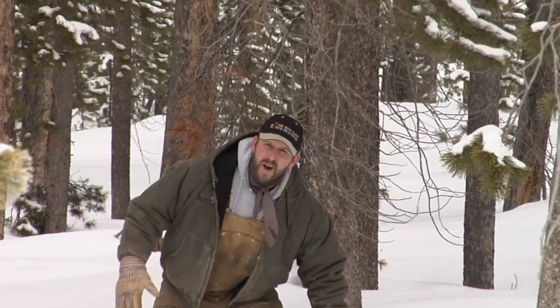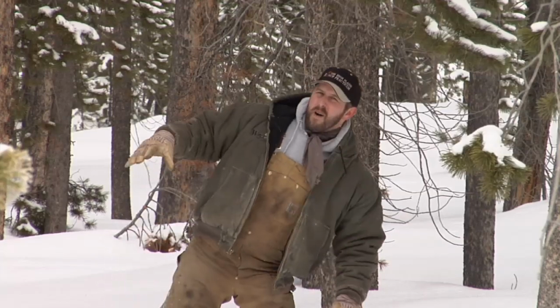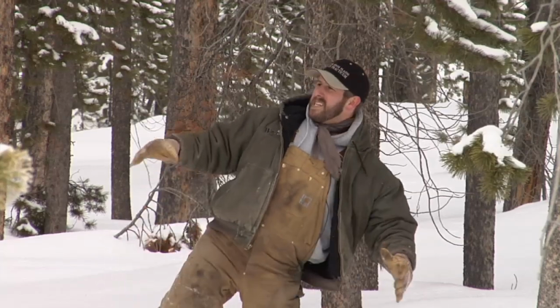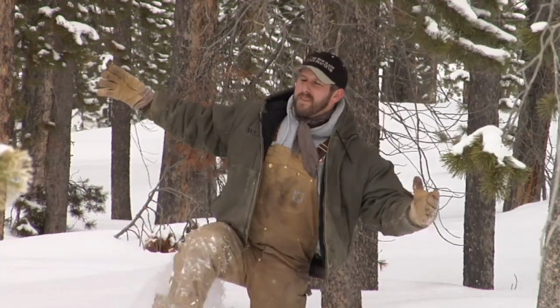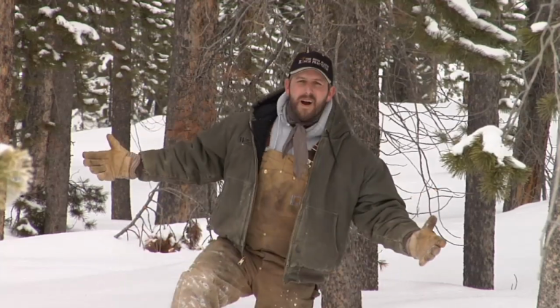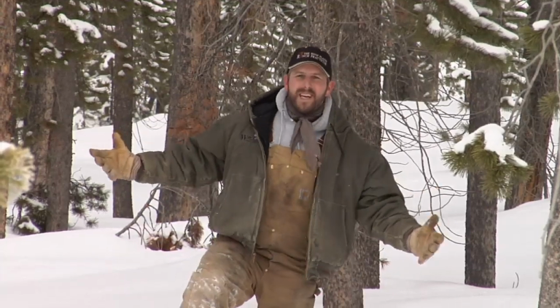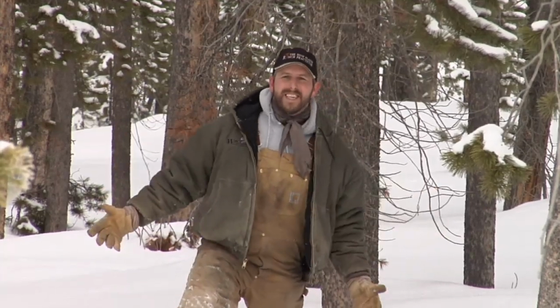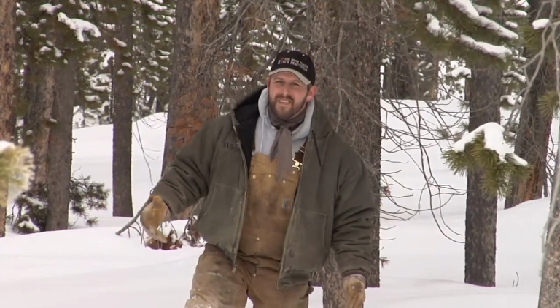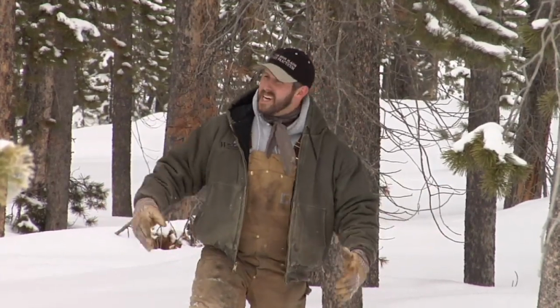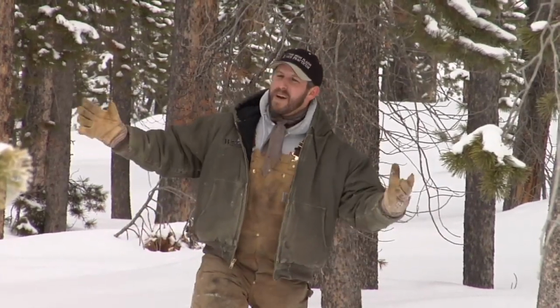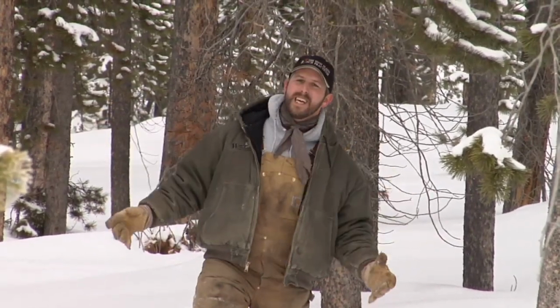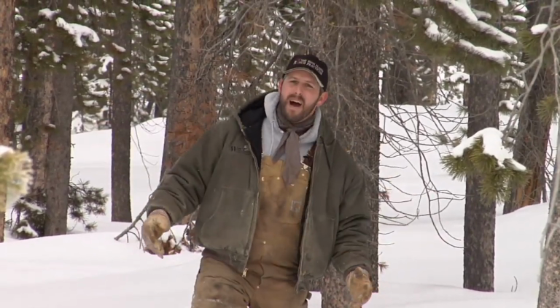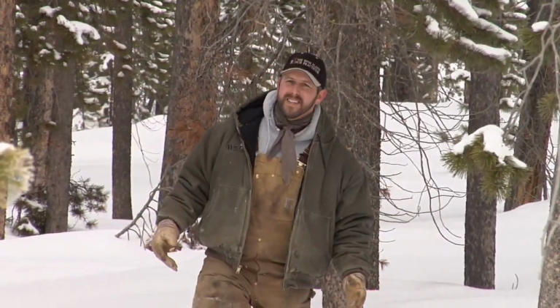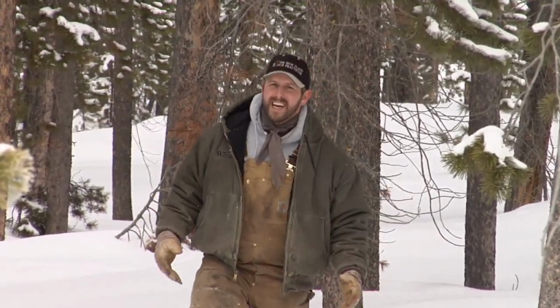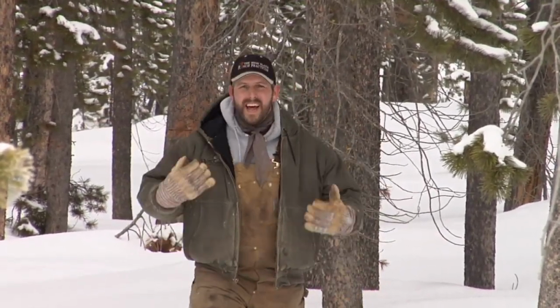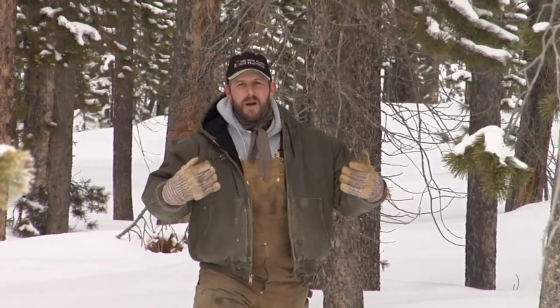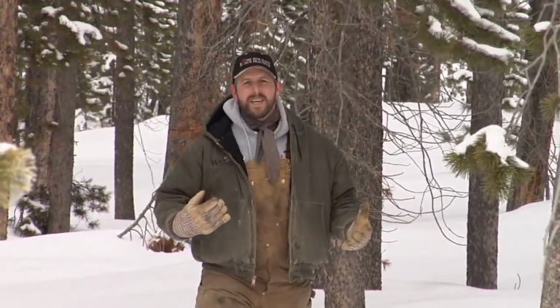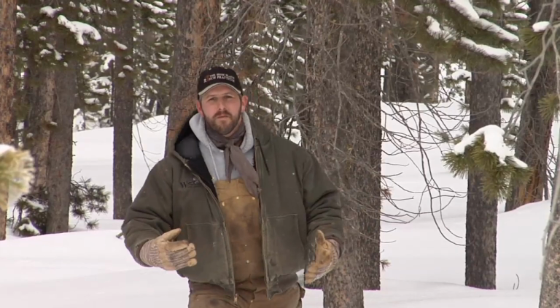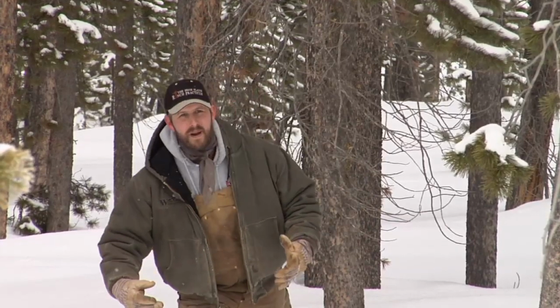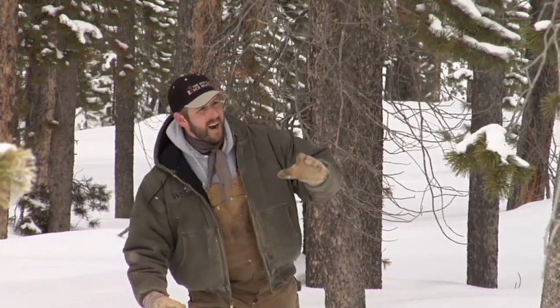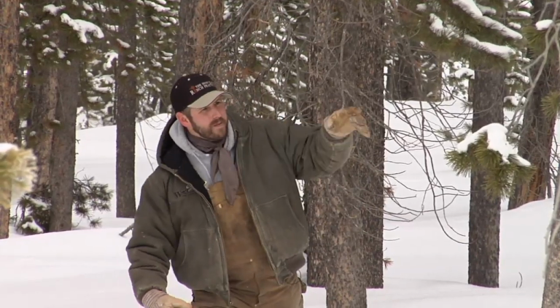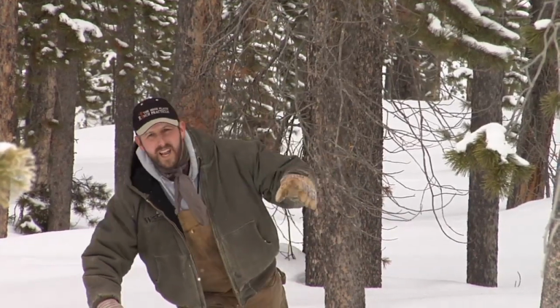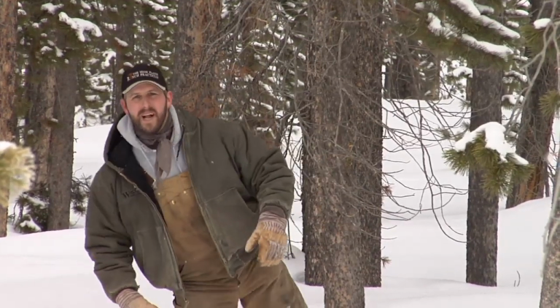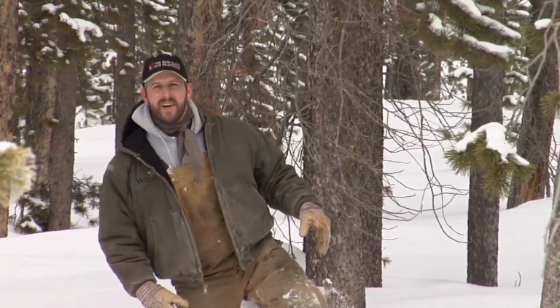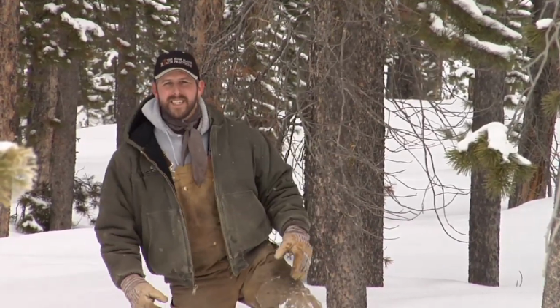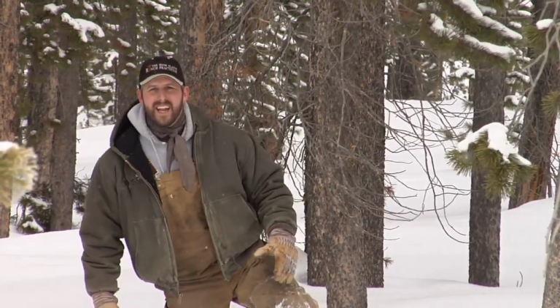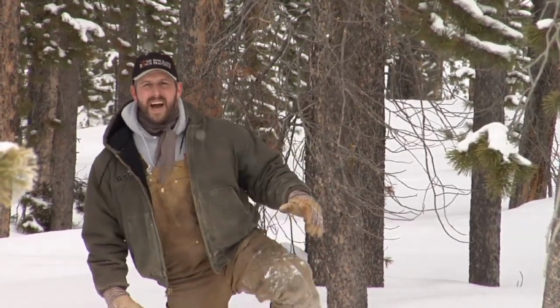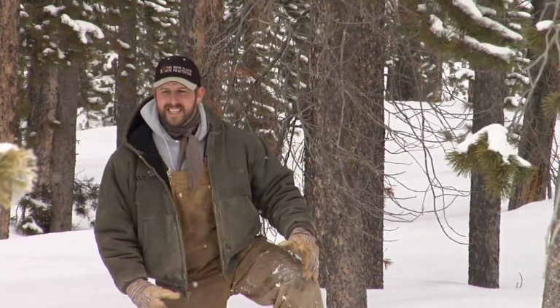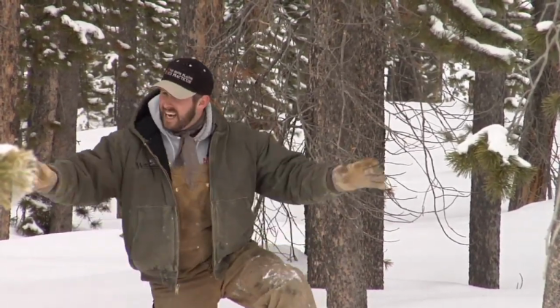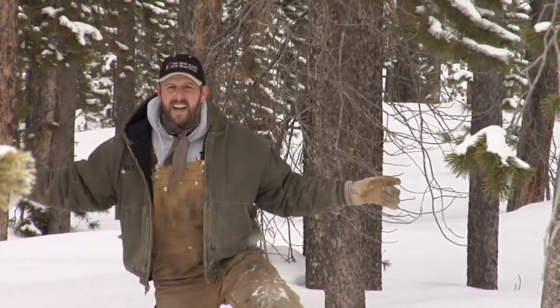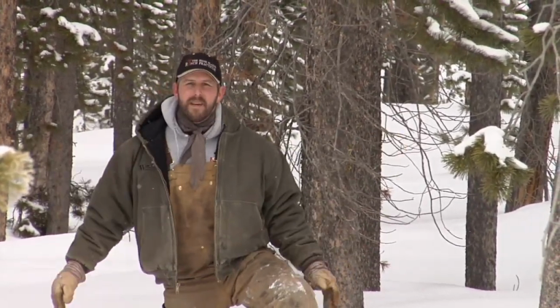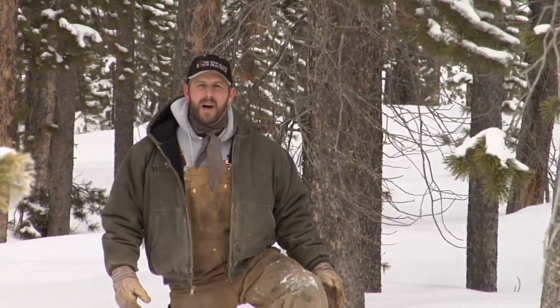Winter in Wyoming is tough, especially in the mountains. That's why we as humans make our homes in the lower elevations, down in the valleys, out of the deep snow.